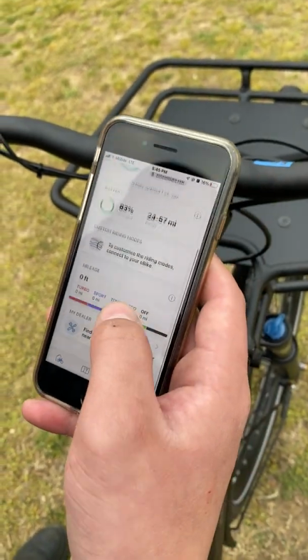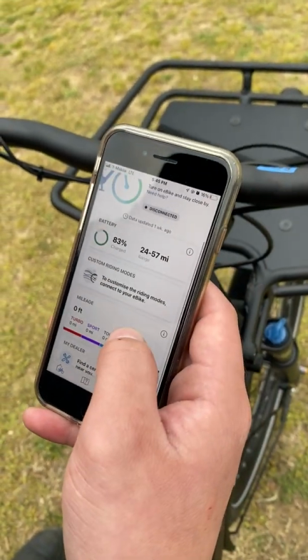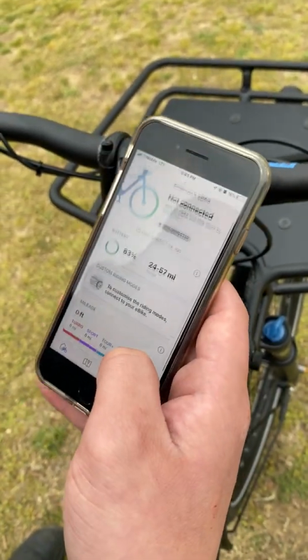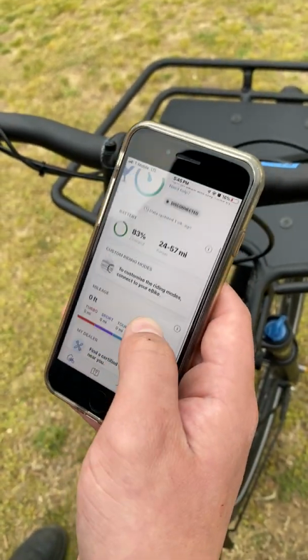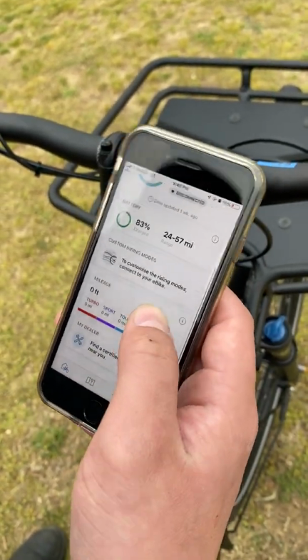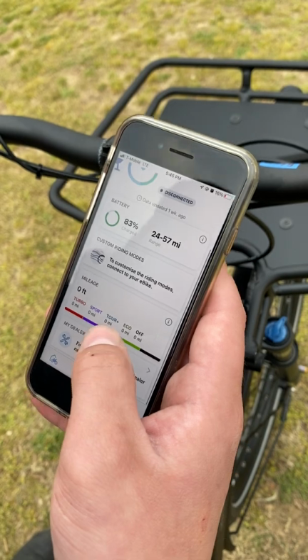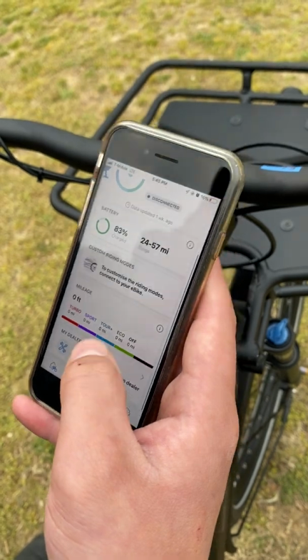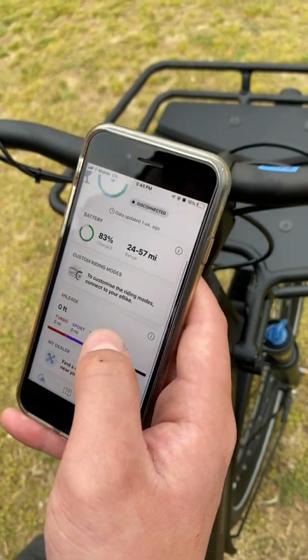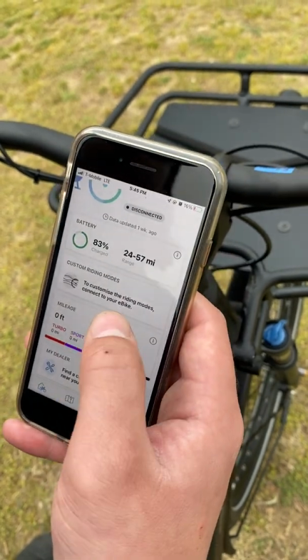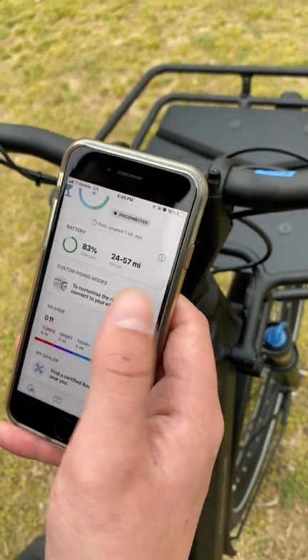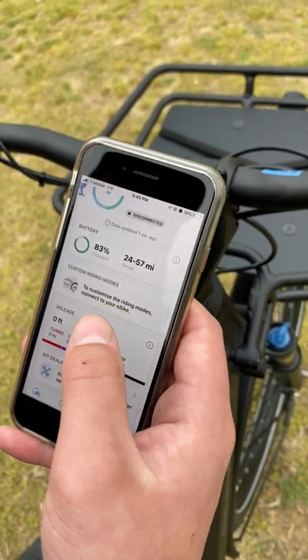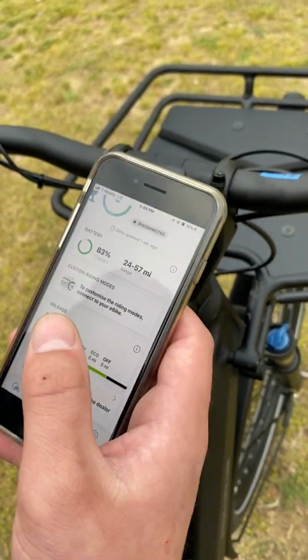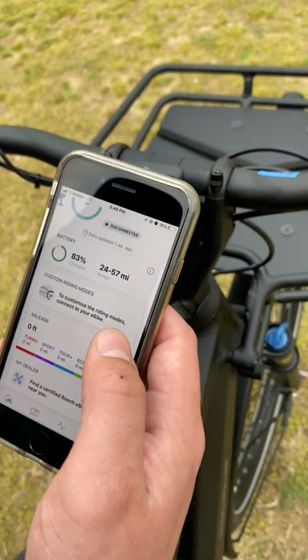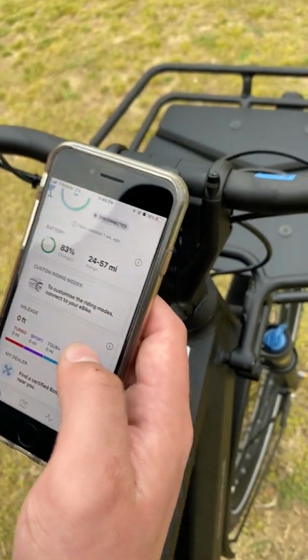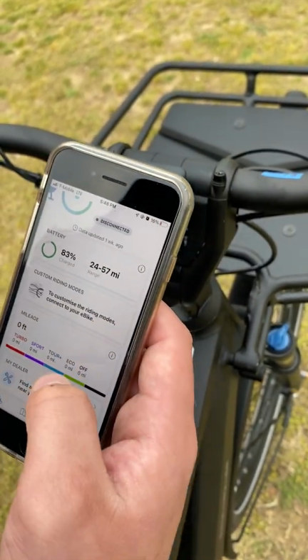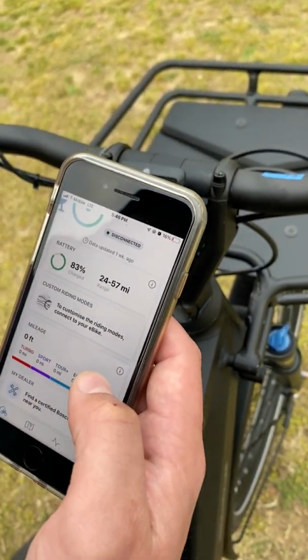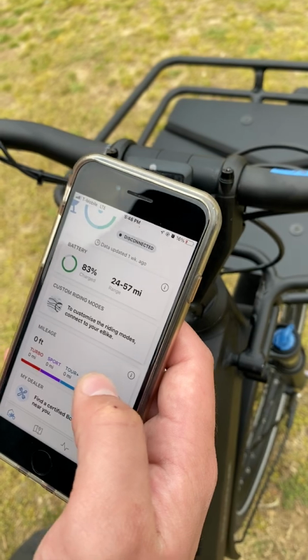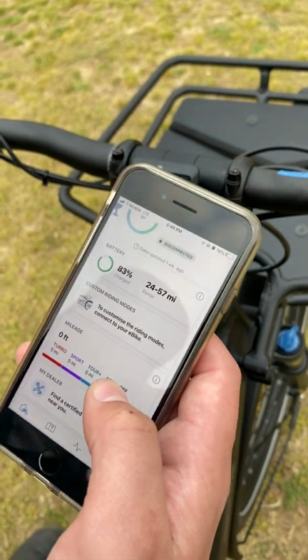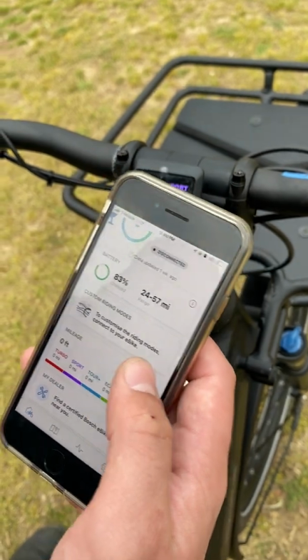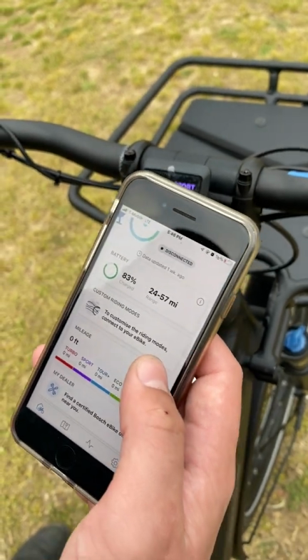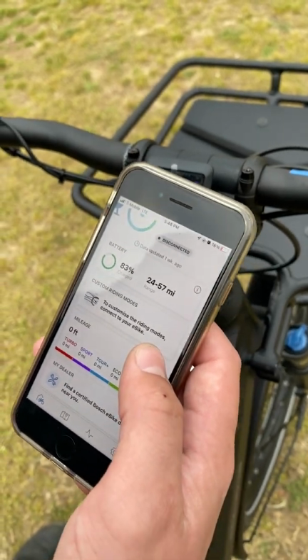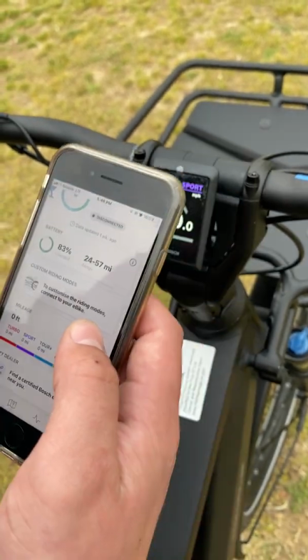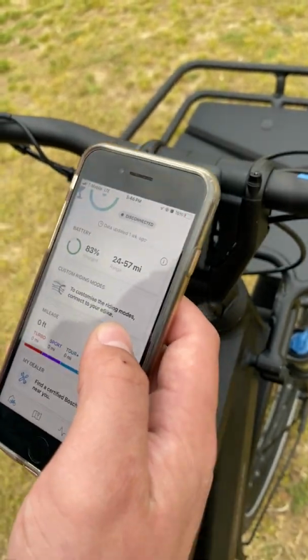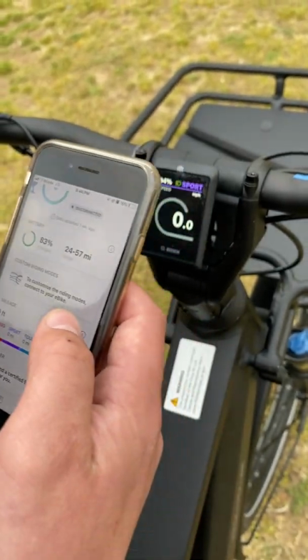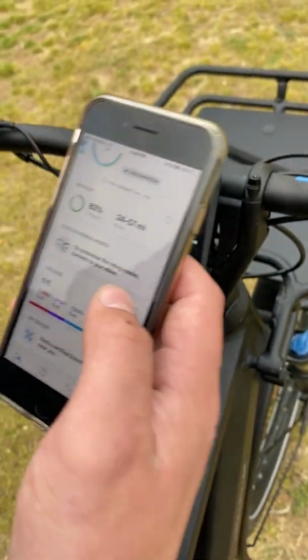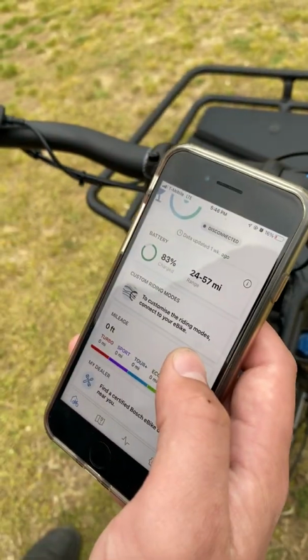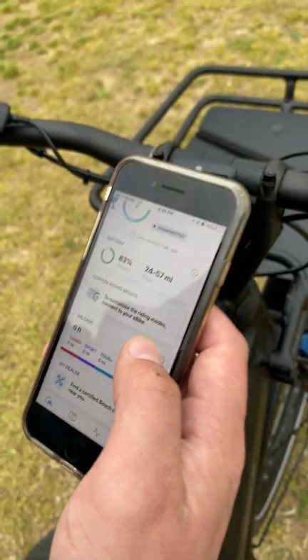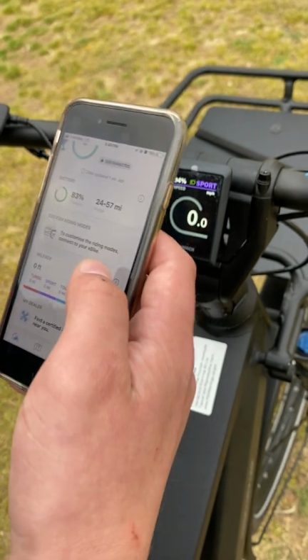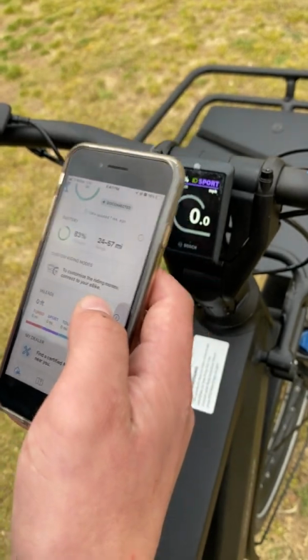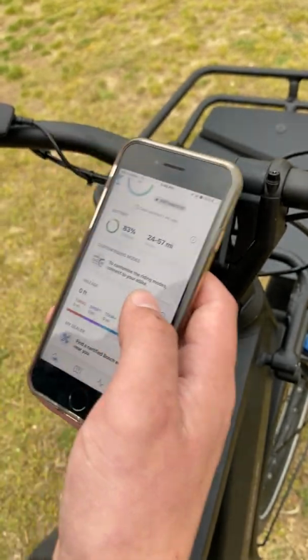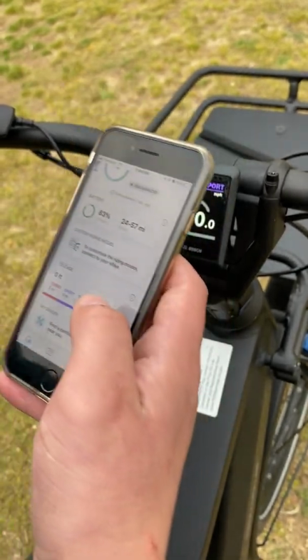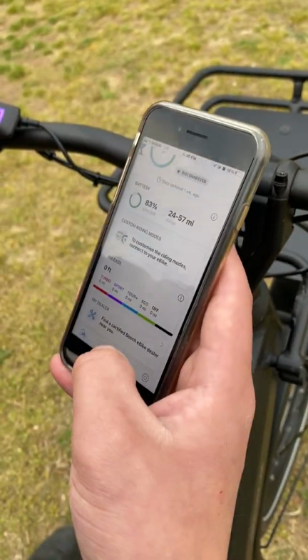What's really nice about this new app is that you can actually customize your riding modes once you connect to the e-bike. So I can make Eco more powerful or less powerful — if I want more of an exercise-friendly ride or want to give myself more assist, I can do that.